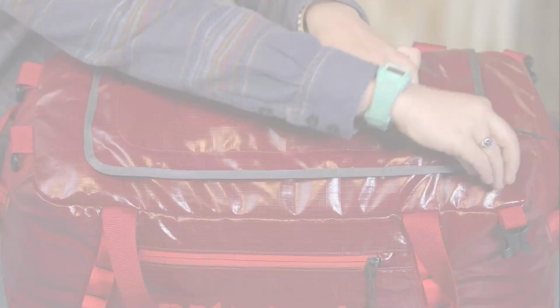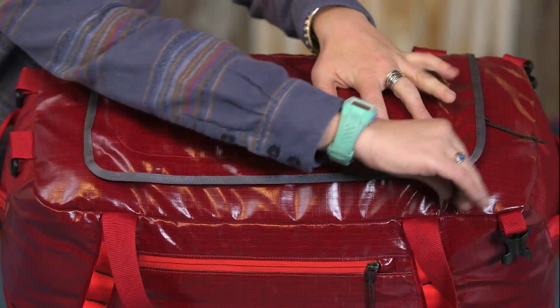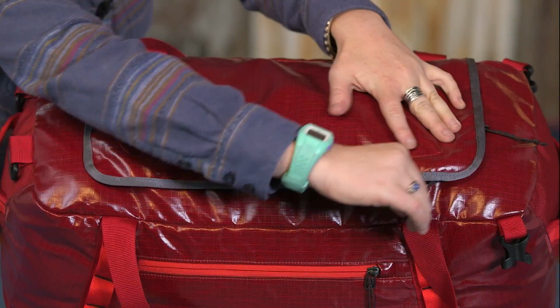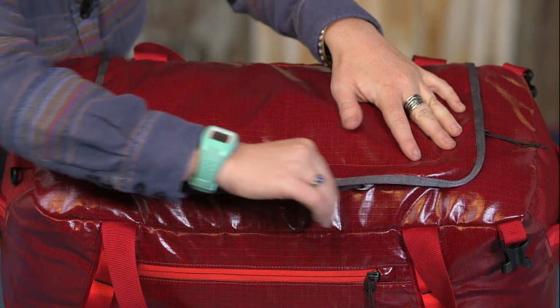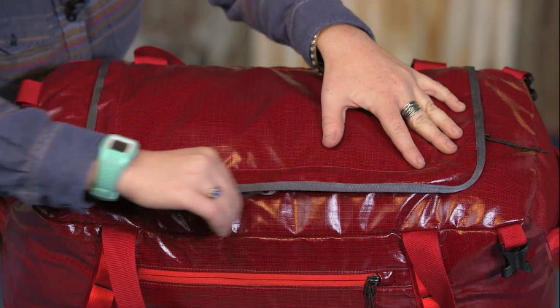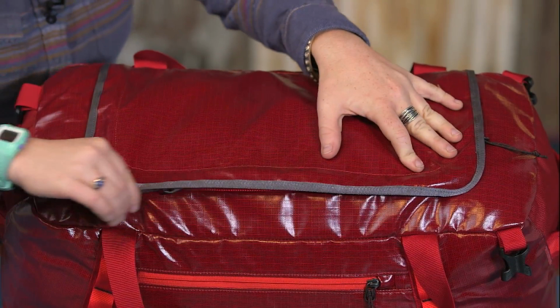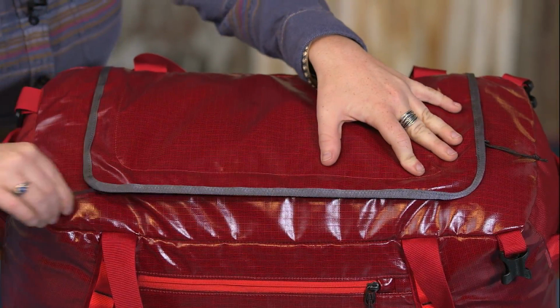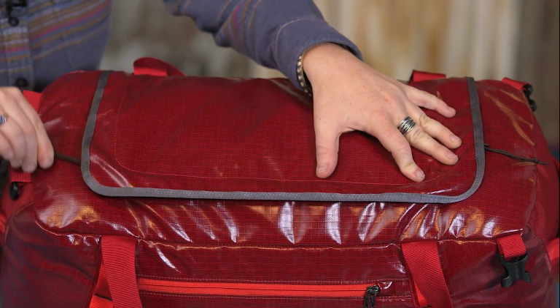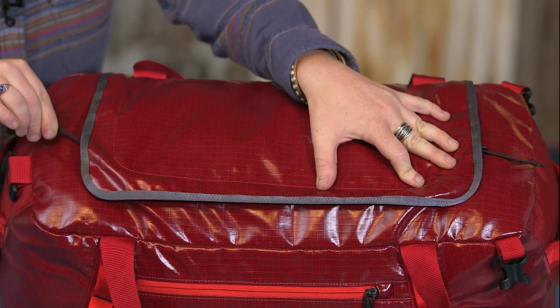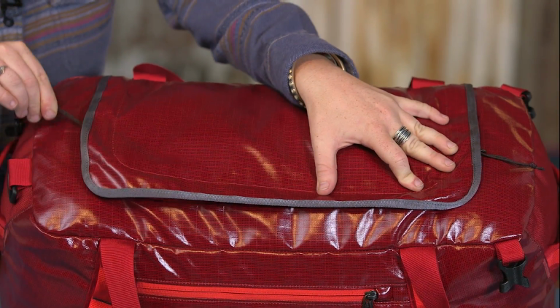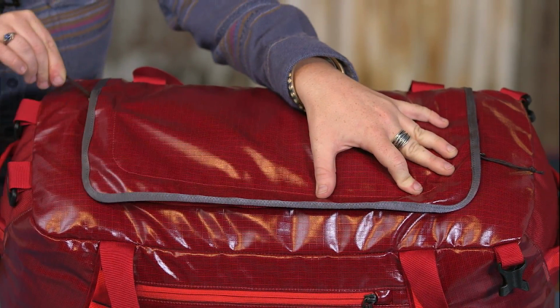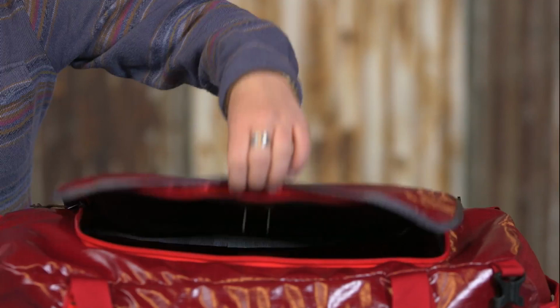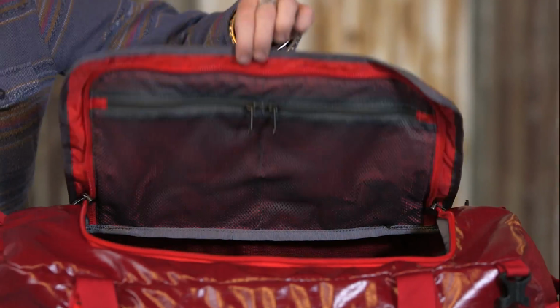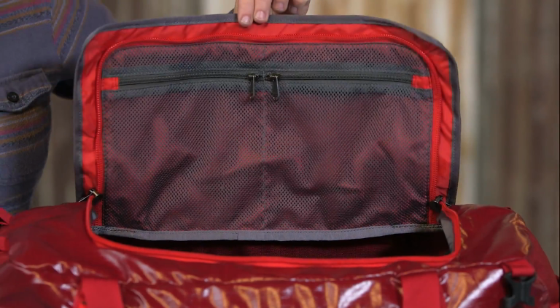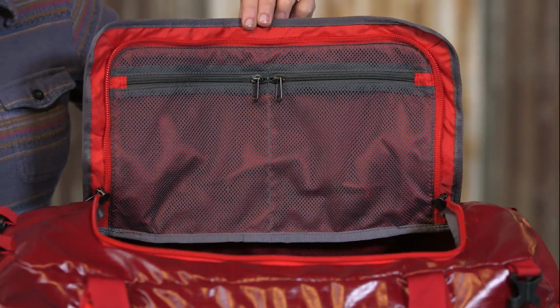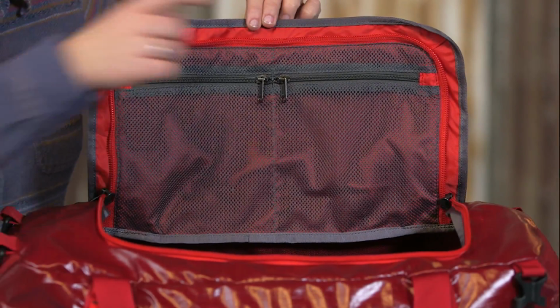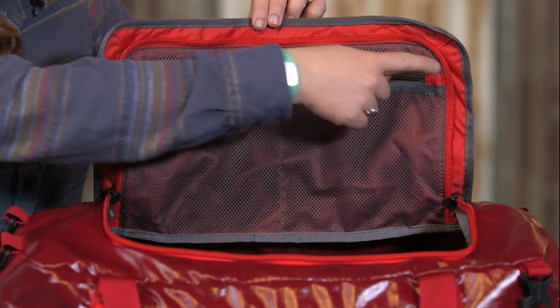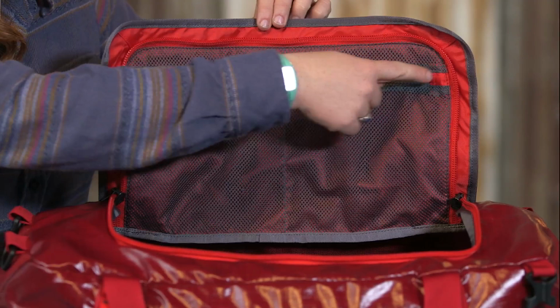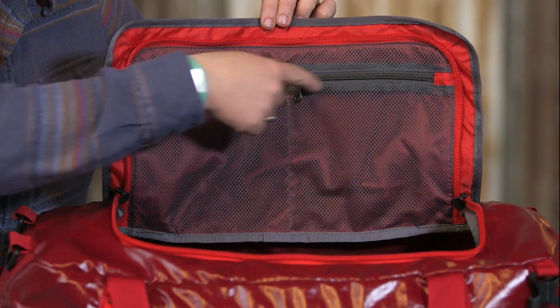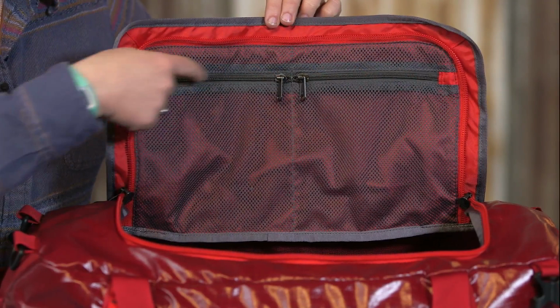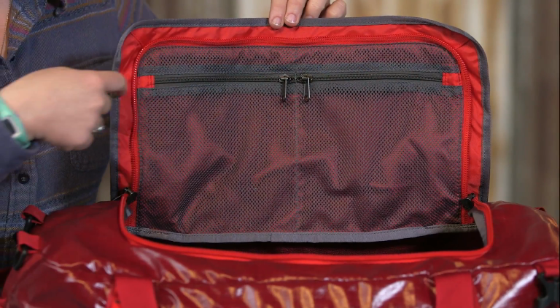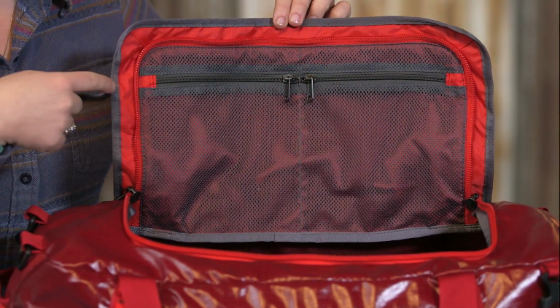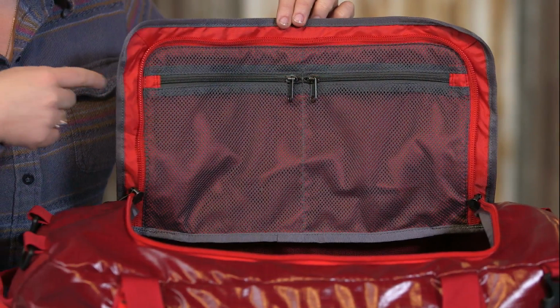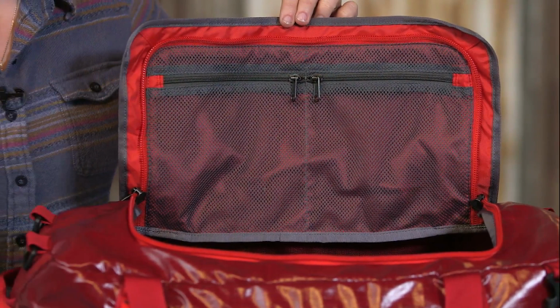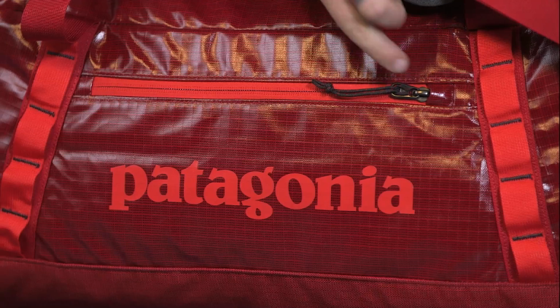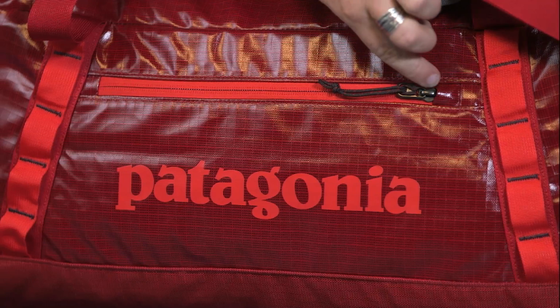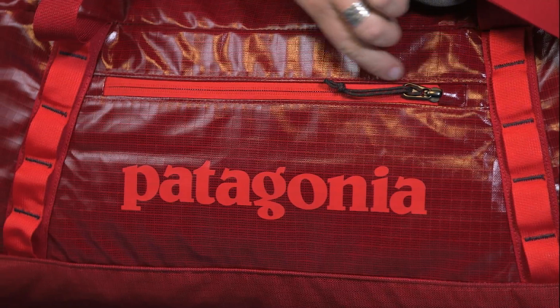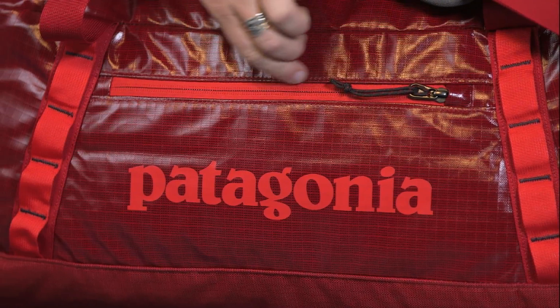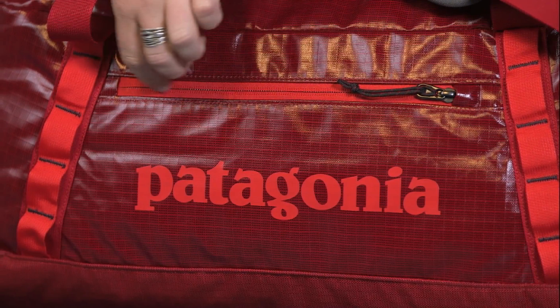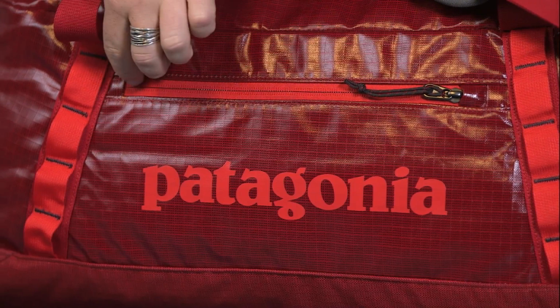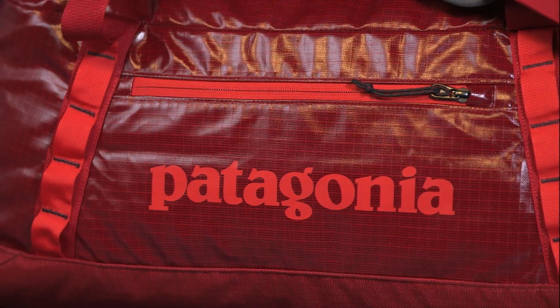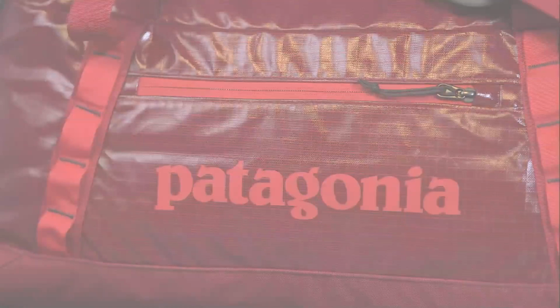The main compartment is accessed by a zippered u-shaped lid, which has a pair of zippered mesh pockets on the underside for storing small items, and on the front we have a zippered stash pocket.